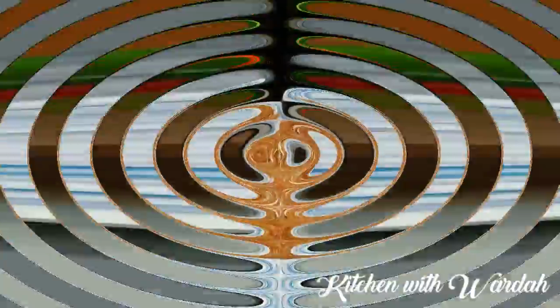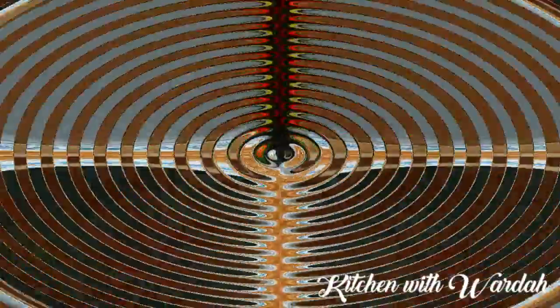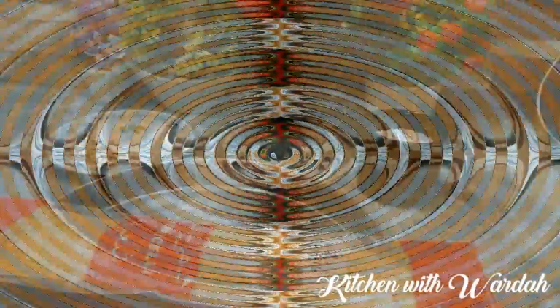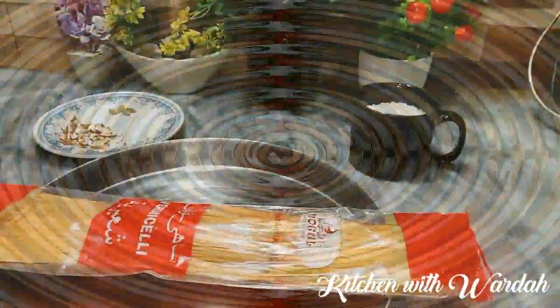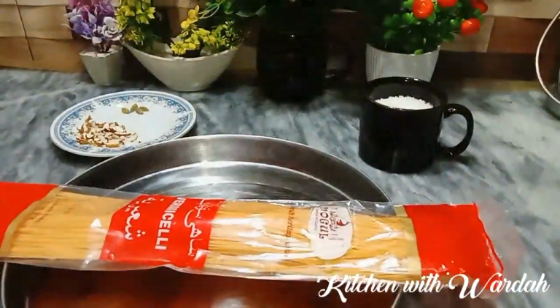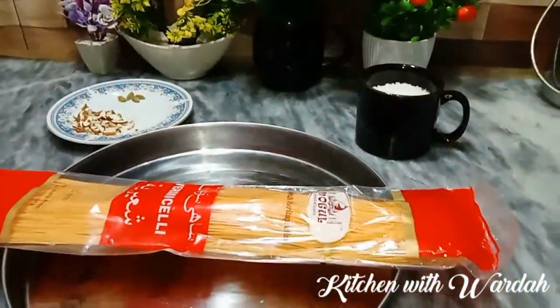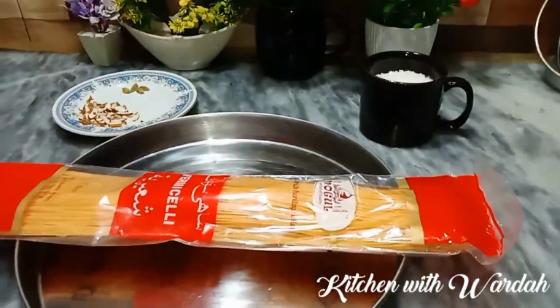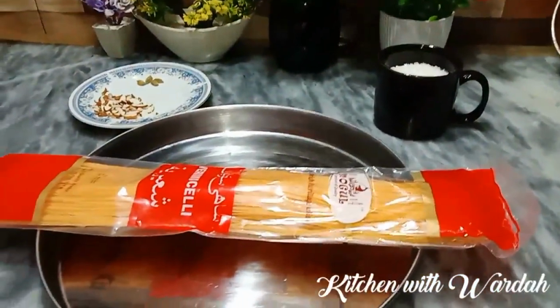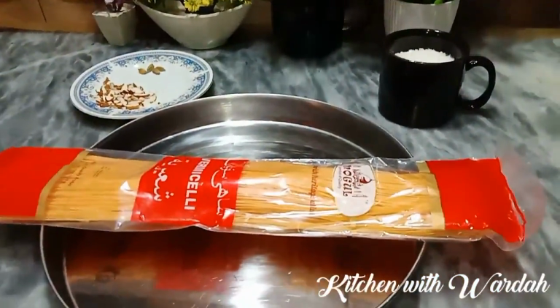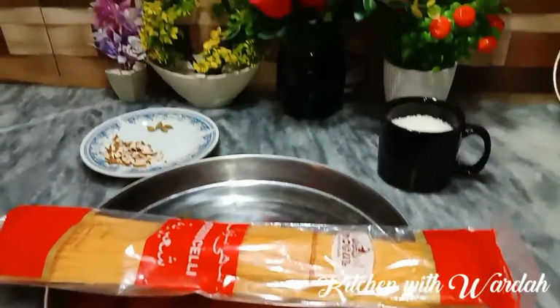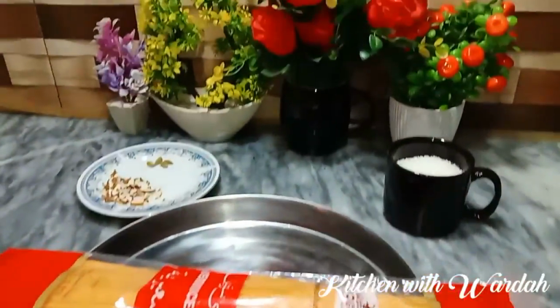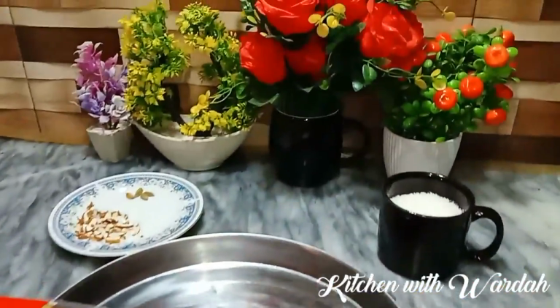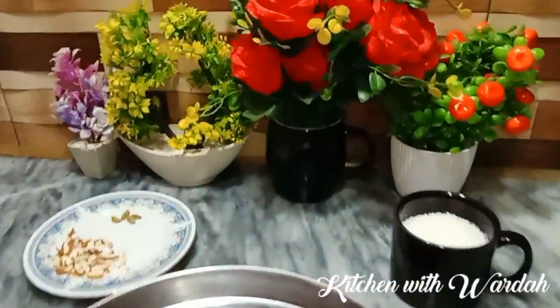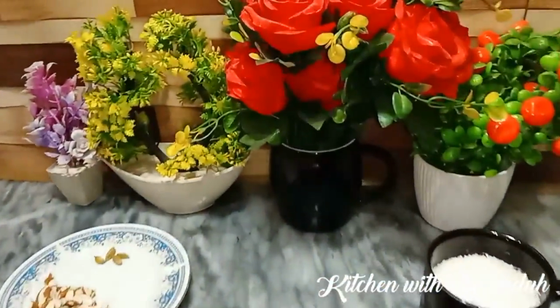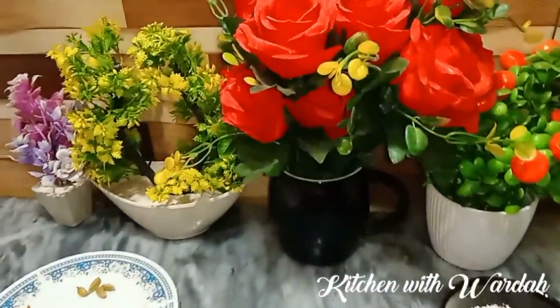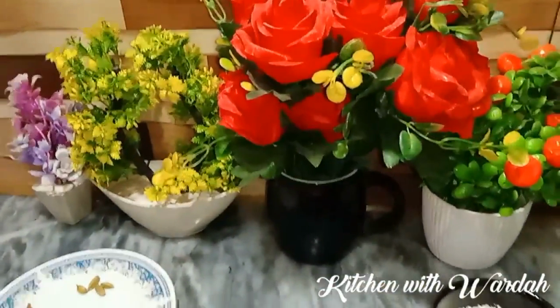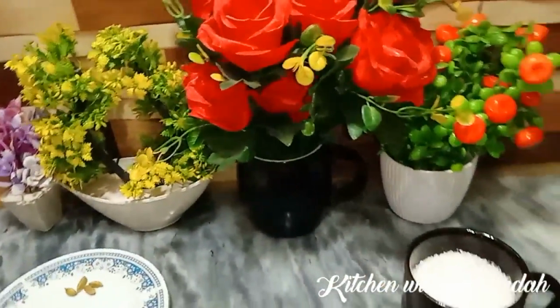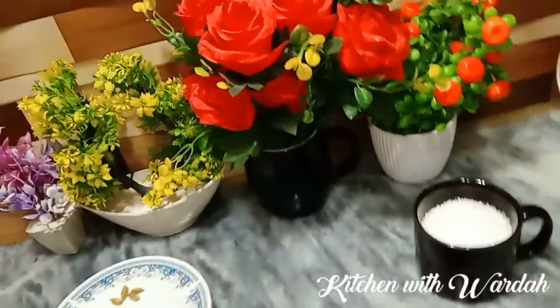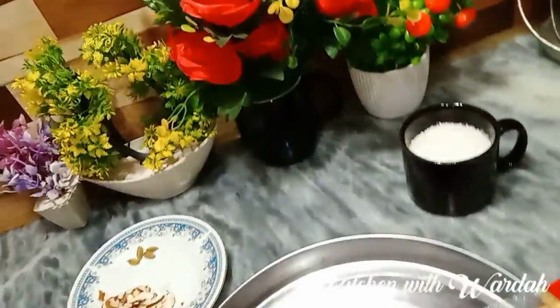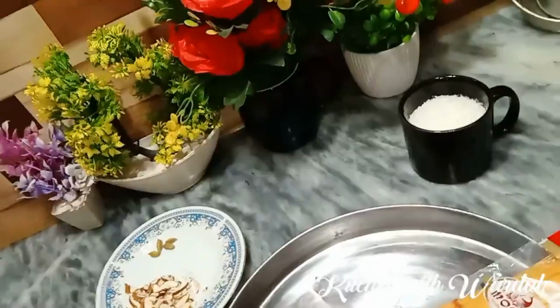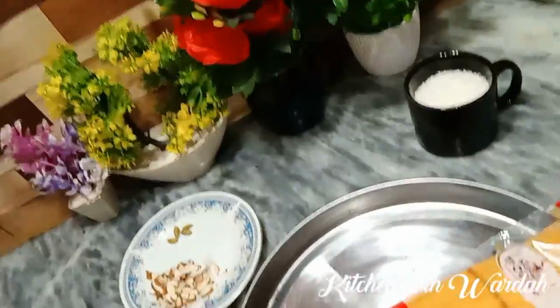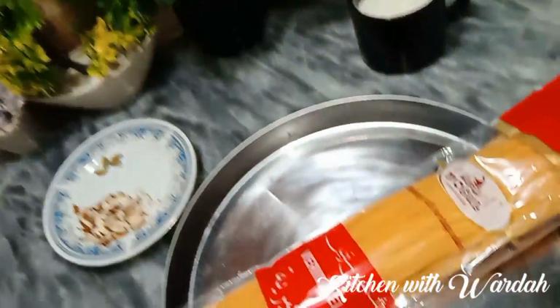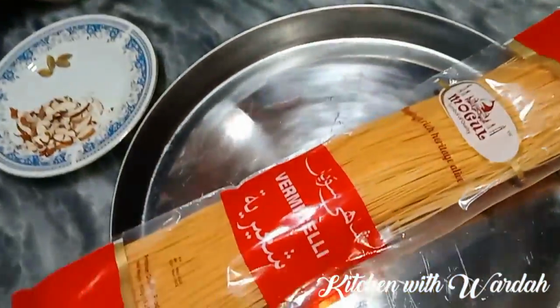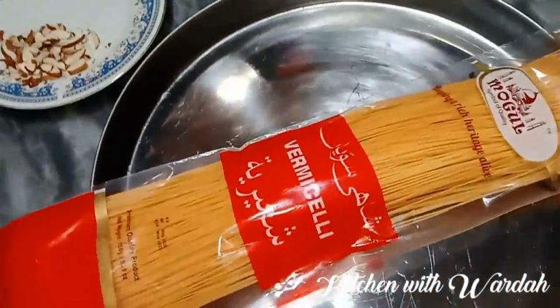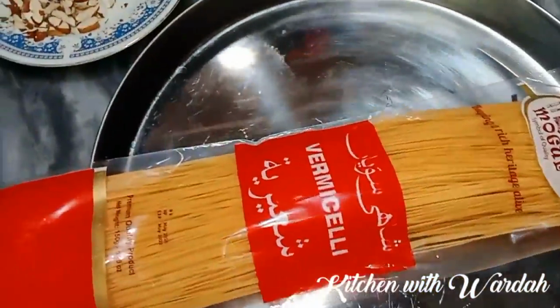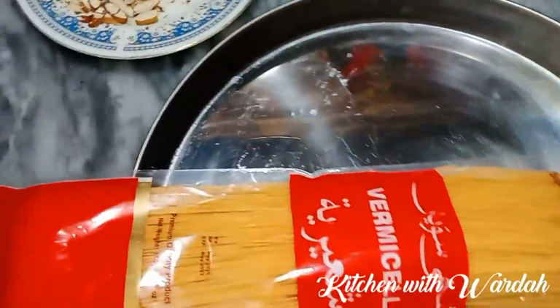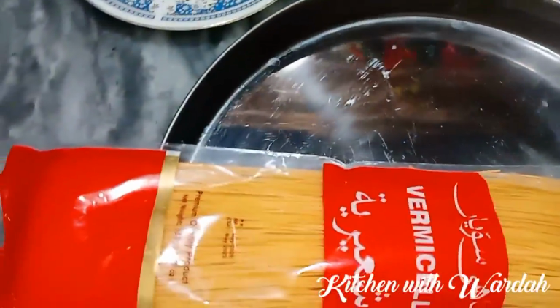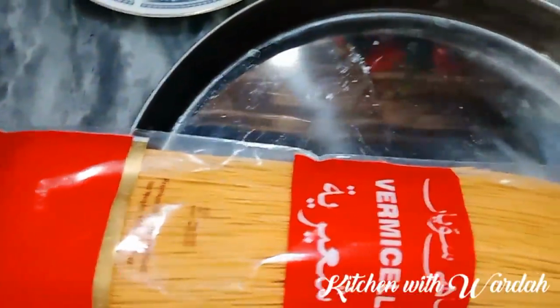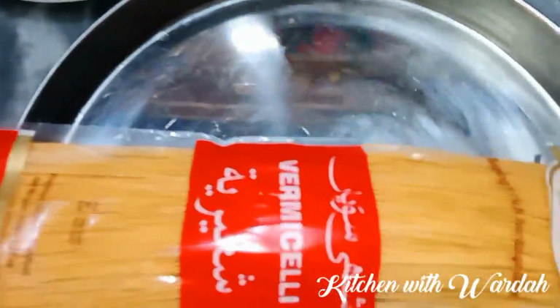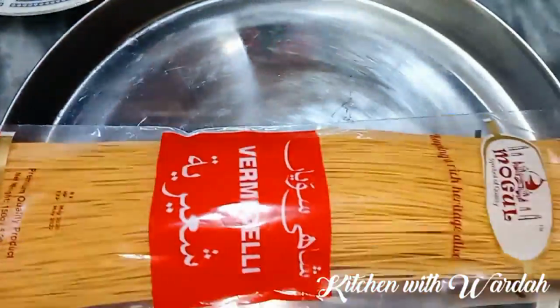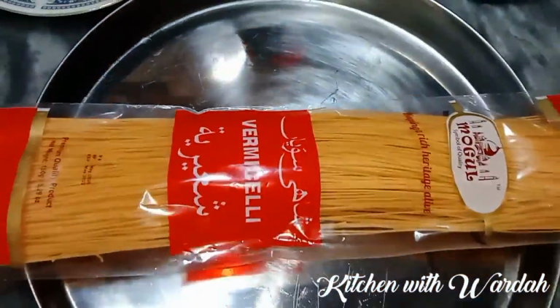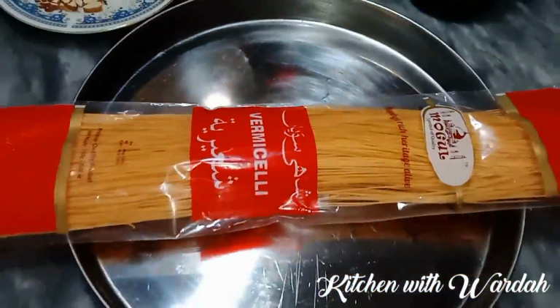Welcome friends. How are you? I hope you will all be fine. Today I am going to make these small potatoes. They are very nice and easy to make.